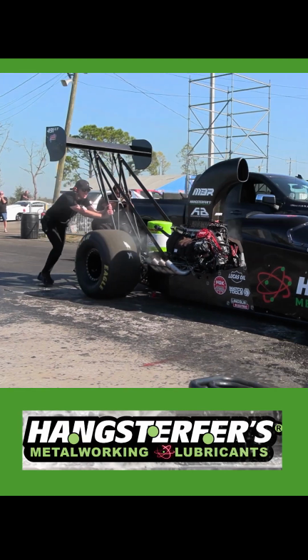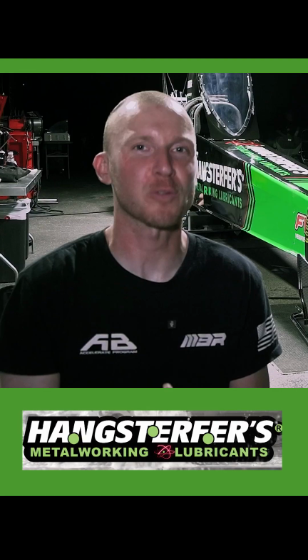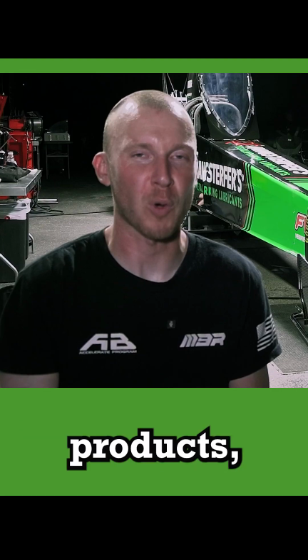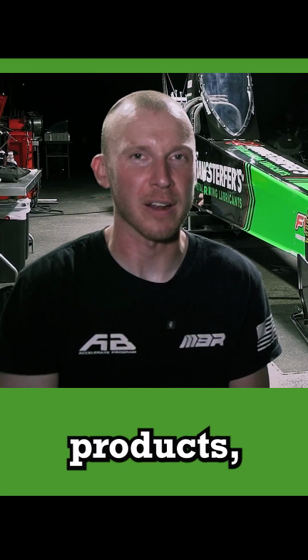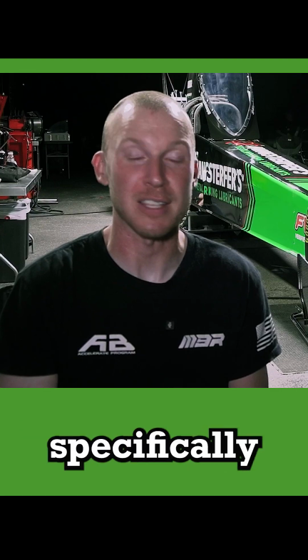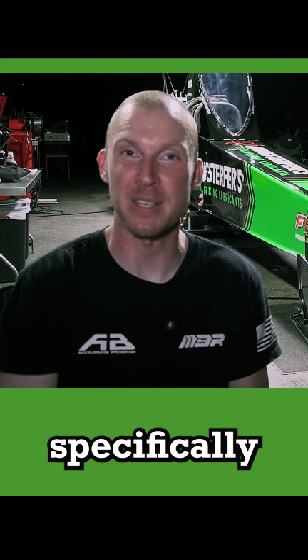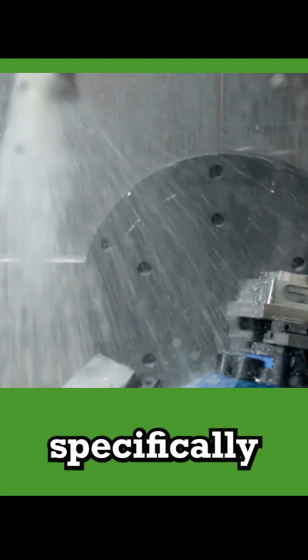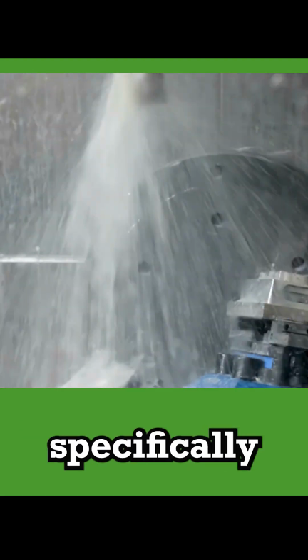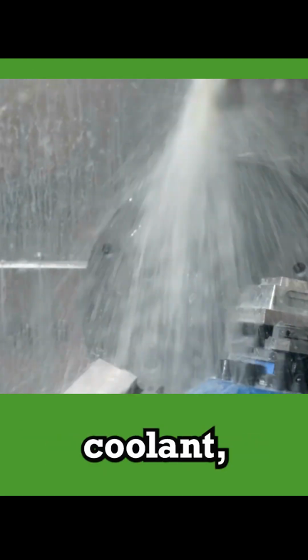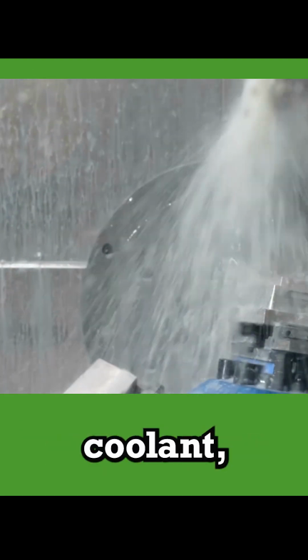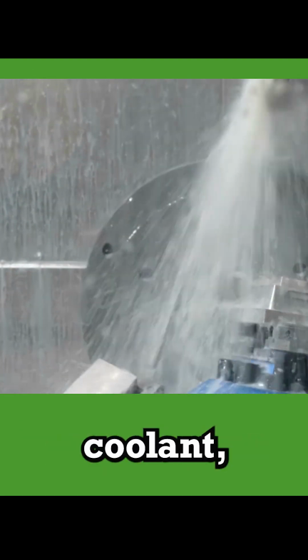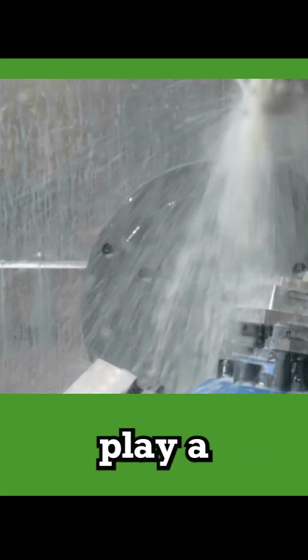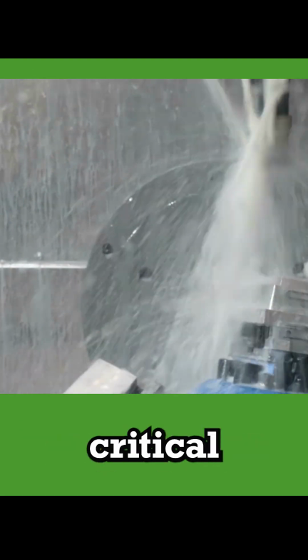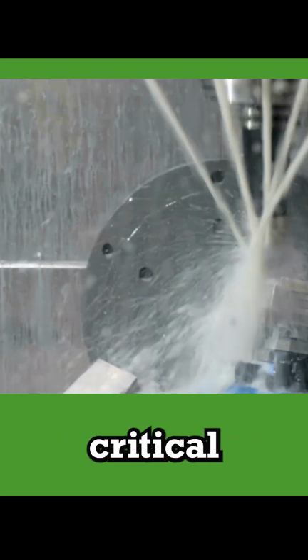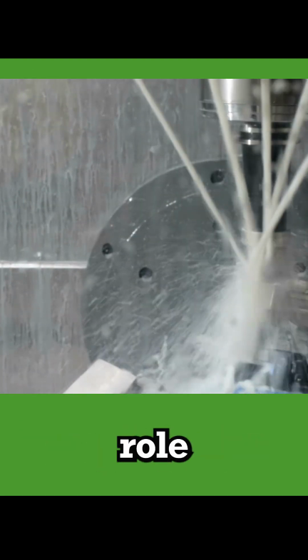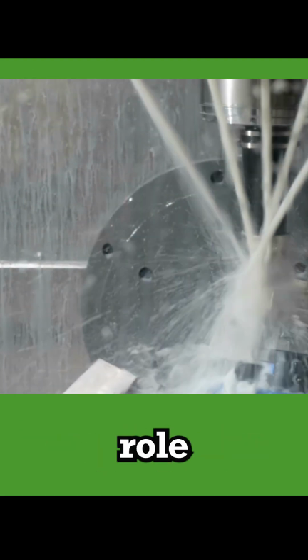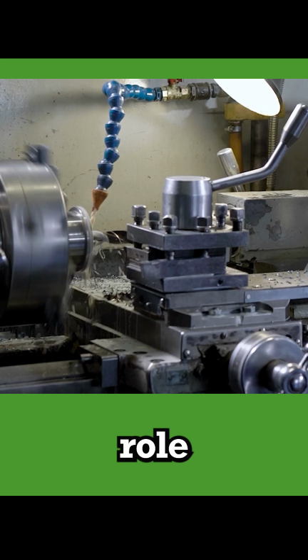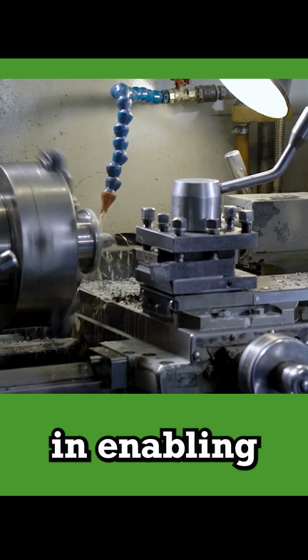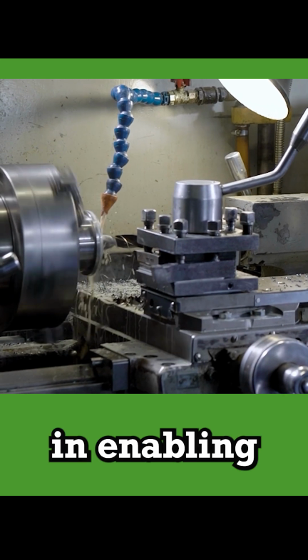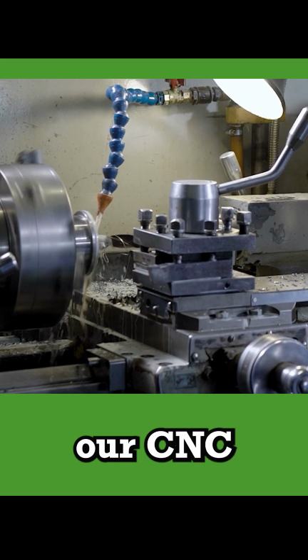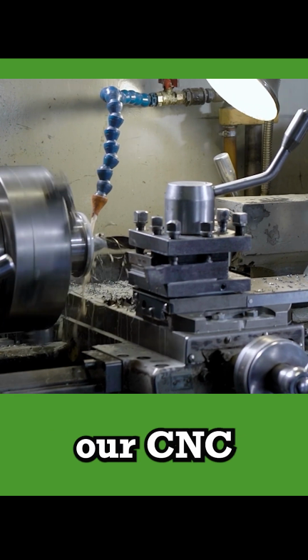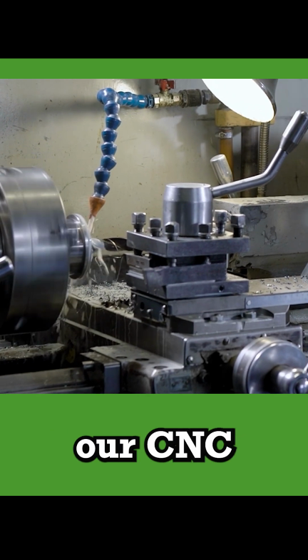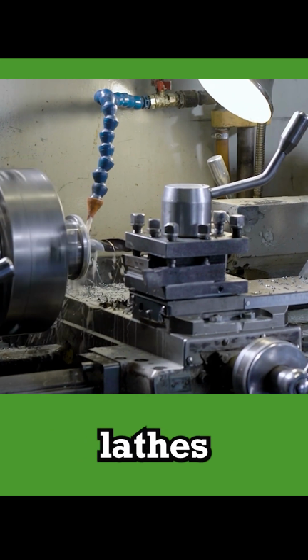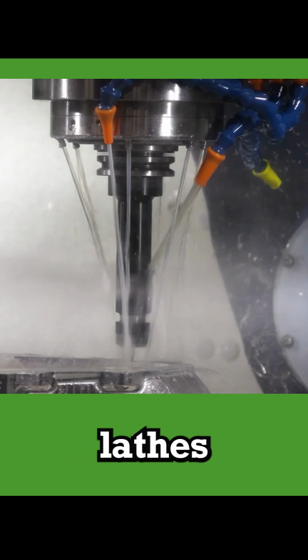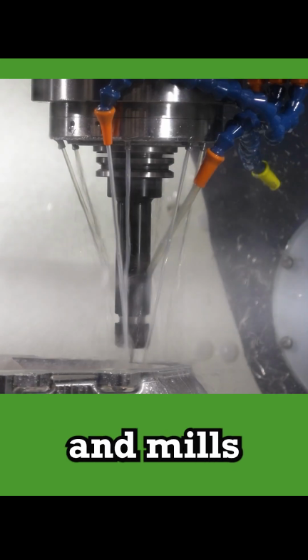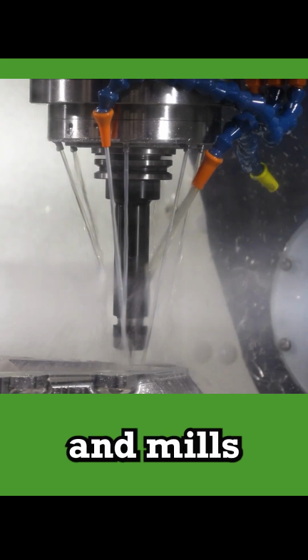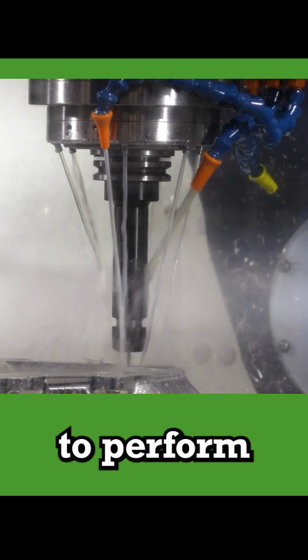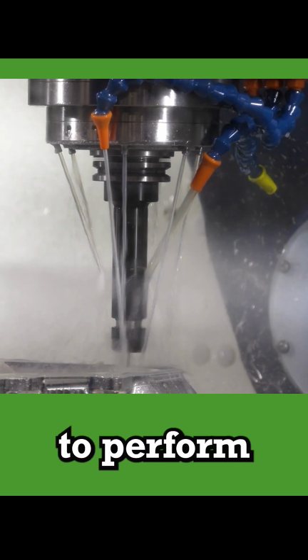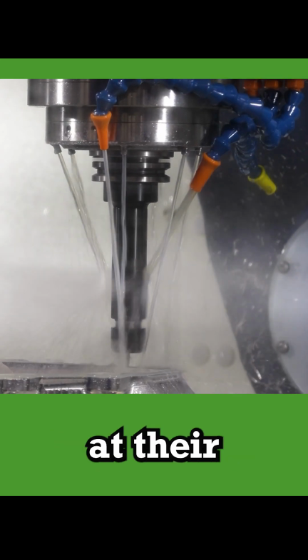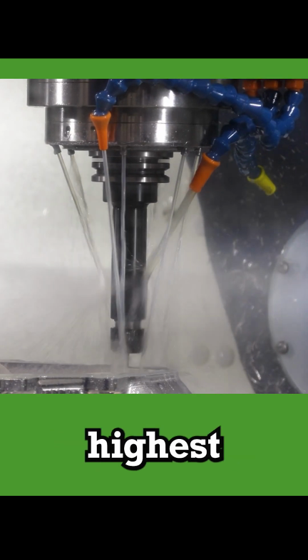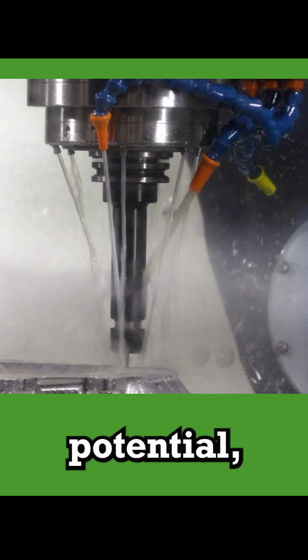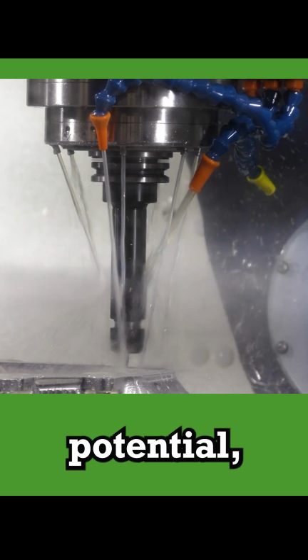The Hankstaffers products, specifically the coolant, play a critical role in enabling our CNC lathes and mills to perform at their highest potential.